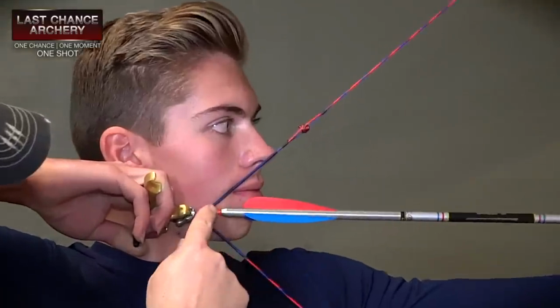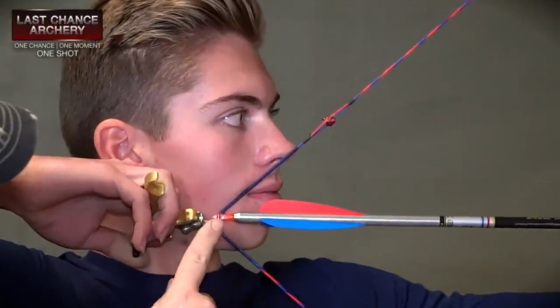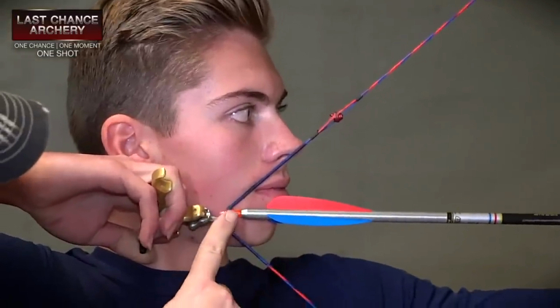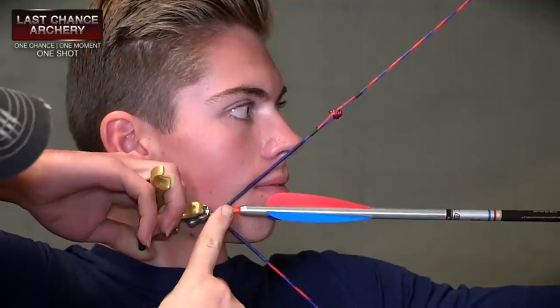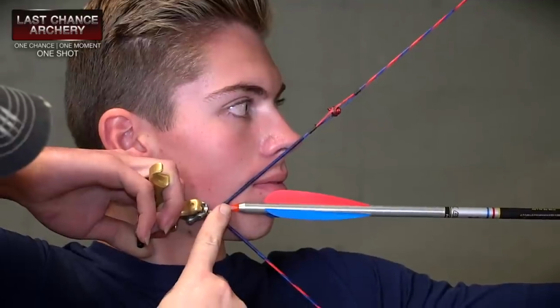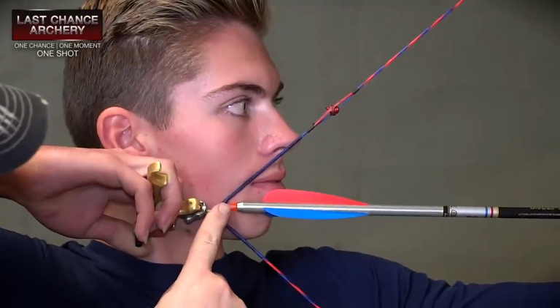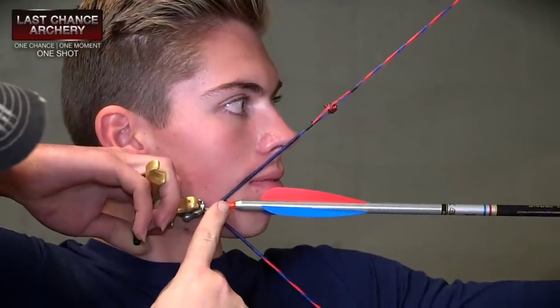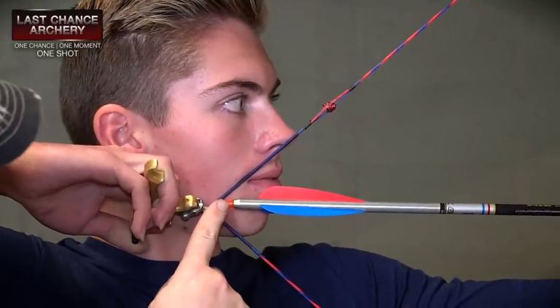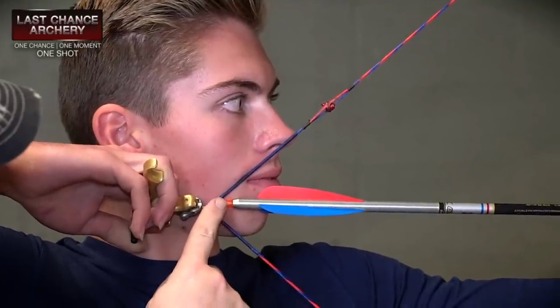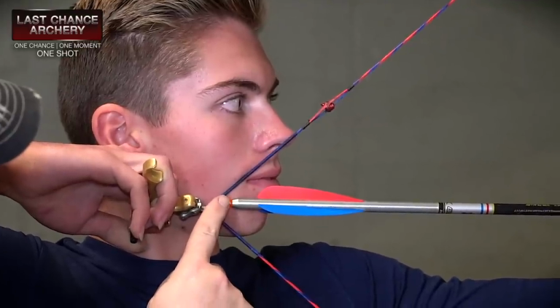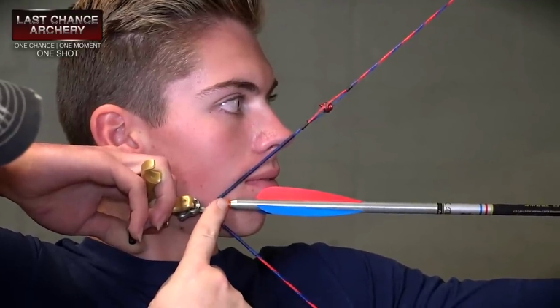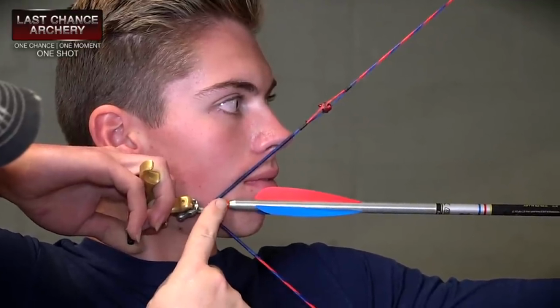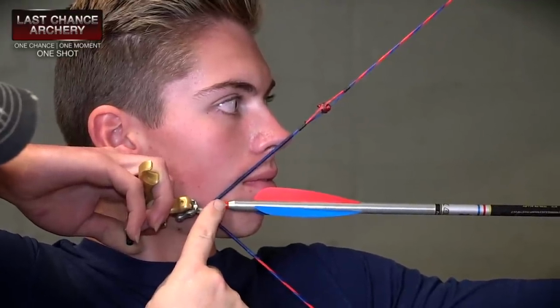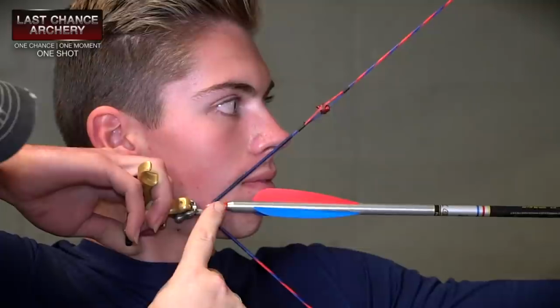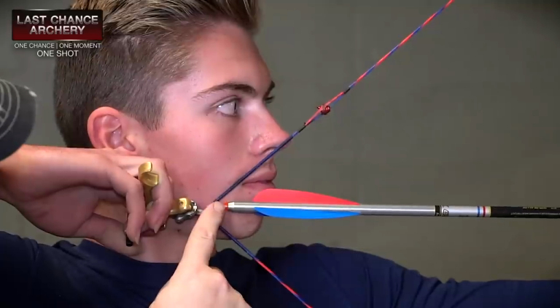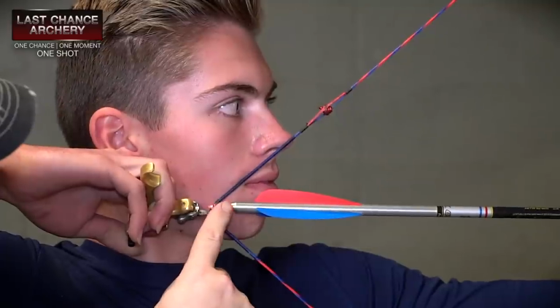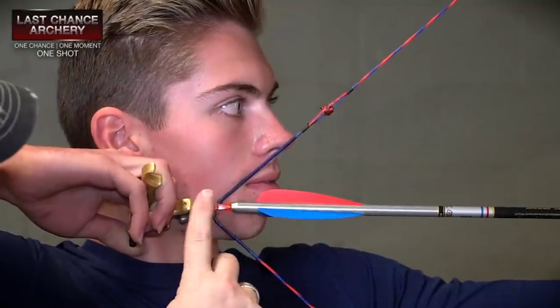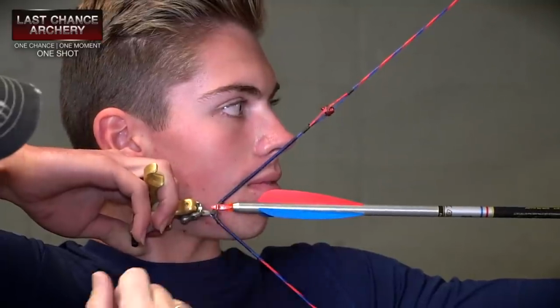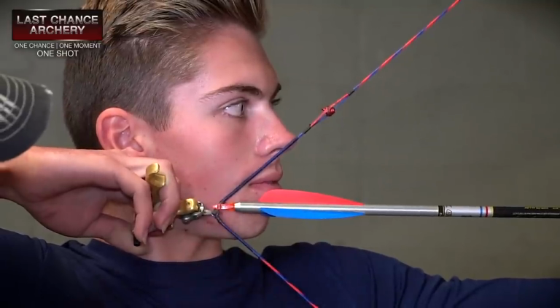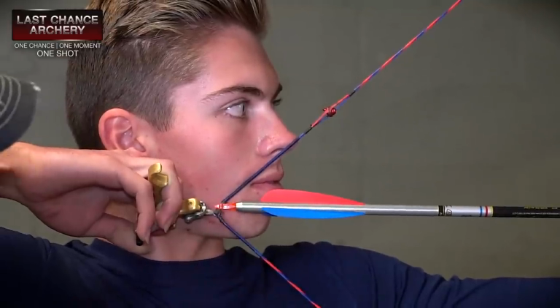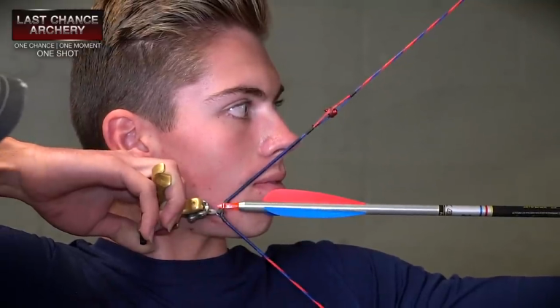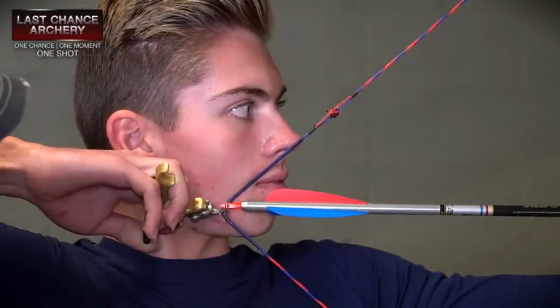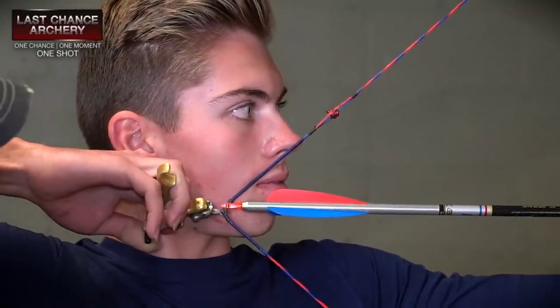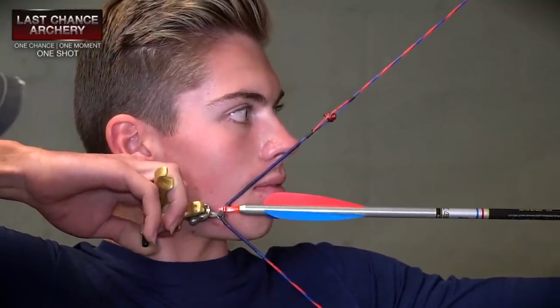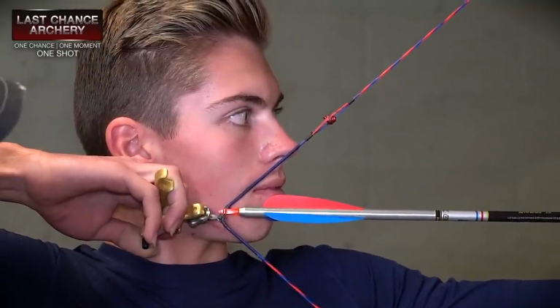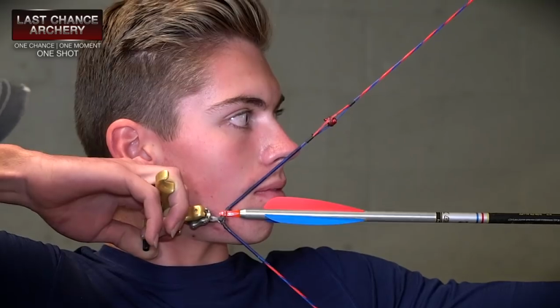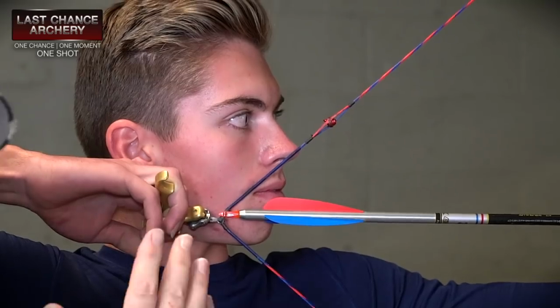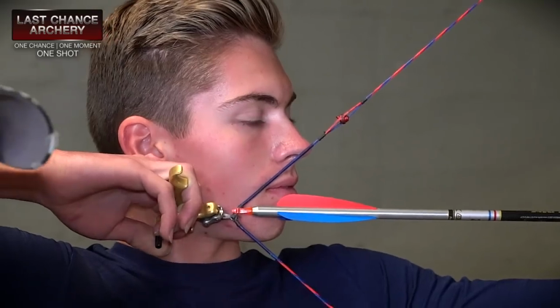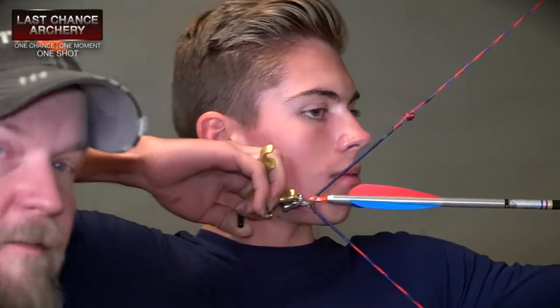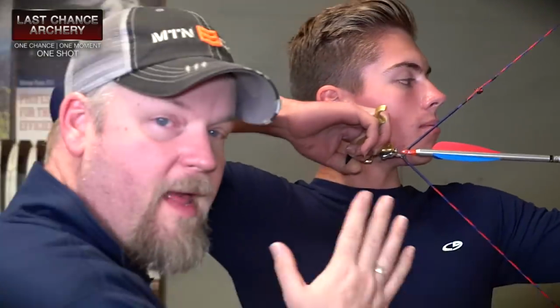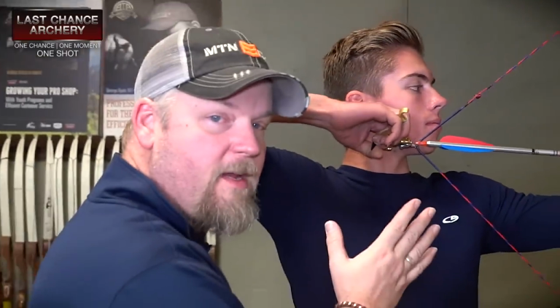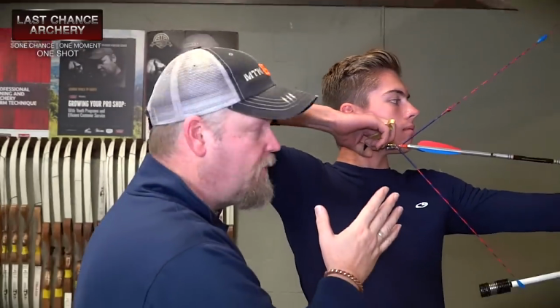You don't want any hard skin-to-string contact in that area, because that'll deflect your shots to the left for a right-handed shooter or to the right for a left-handed shooter.